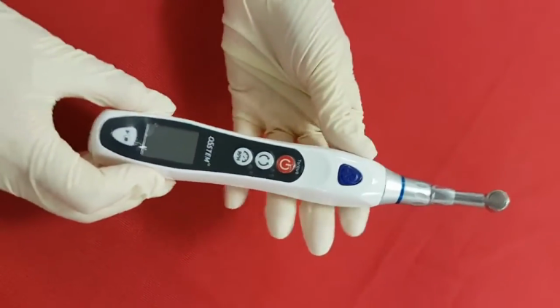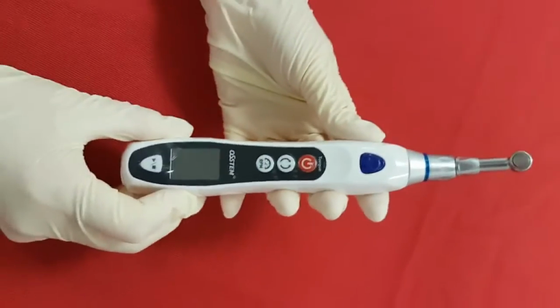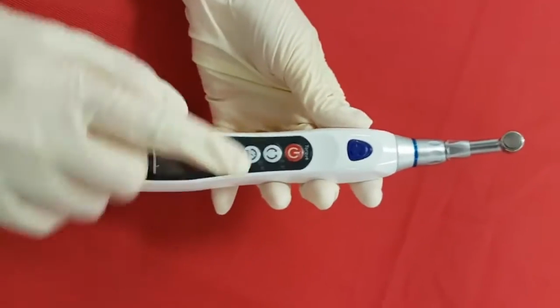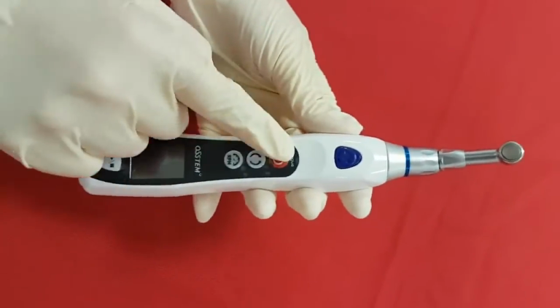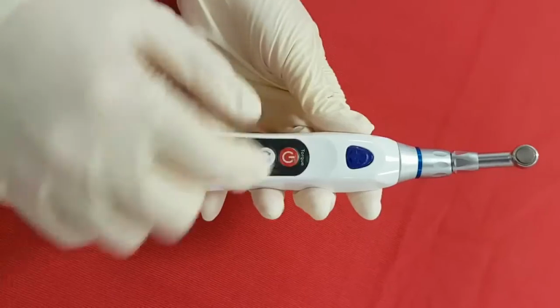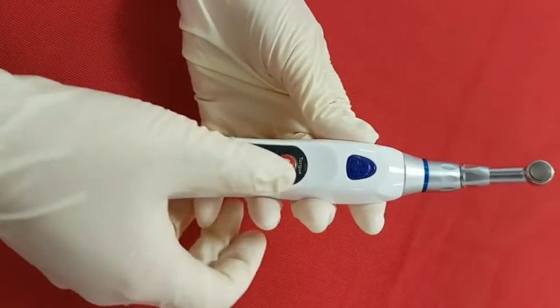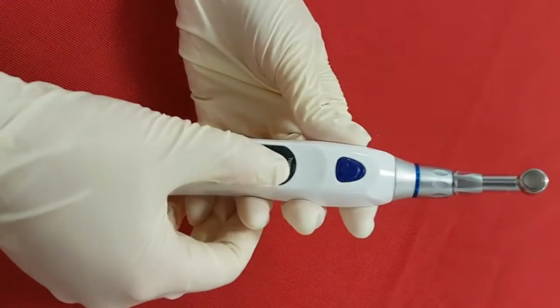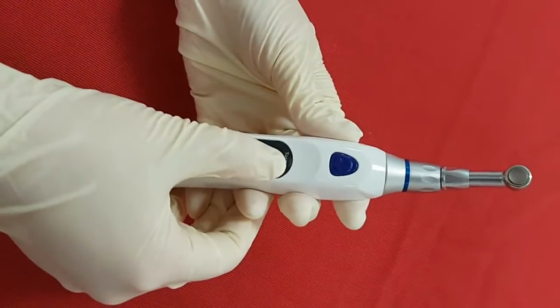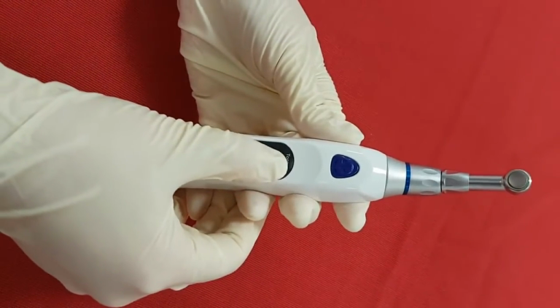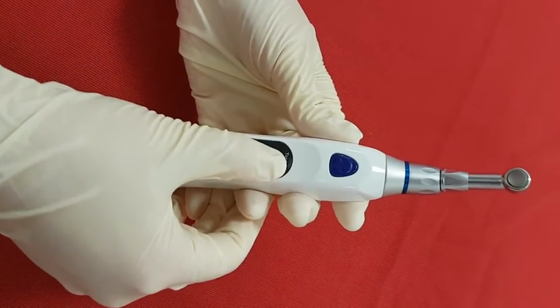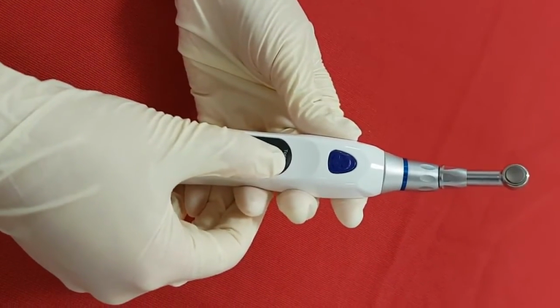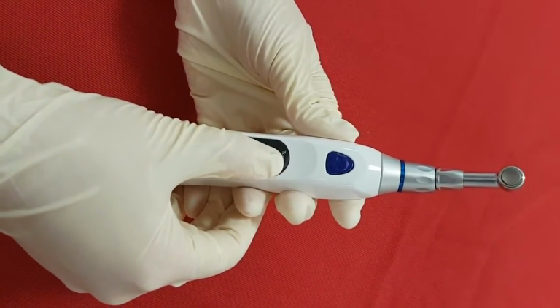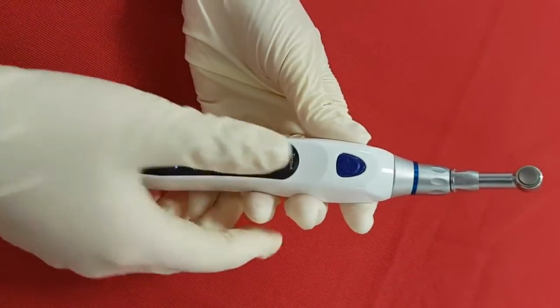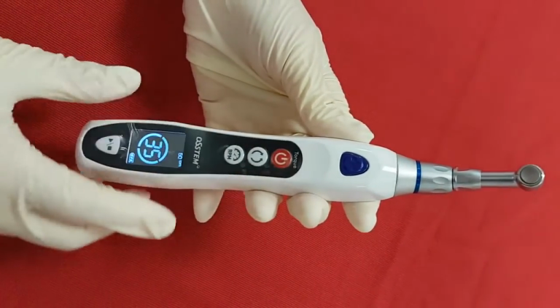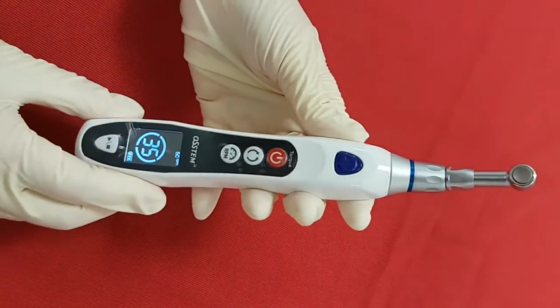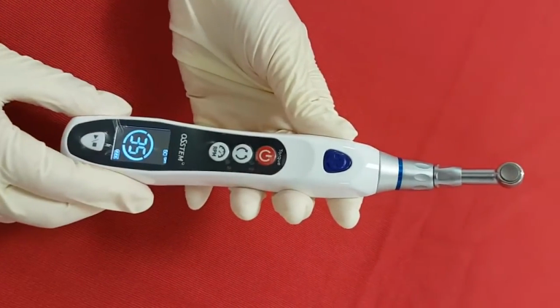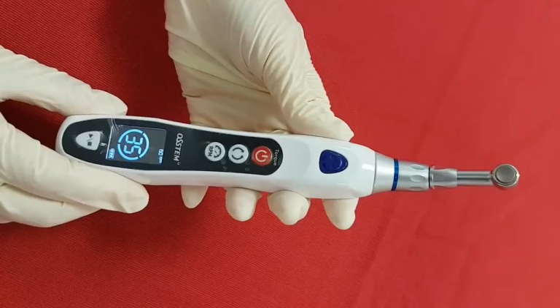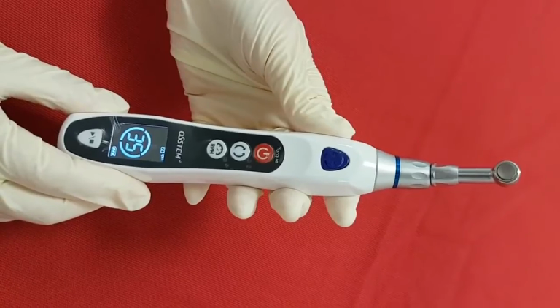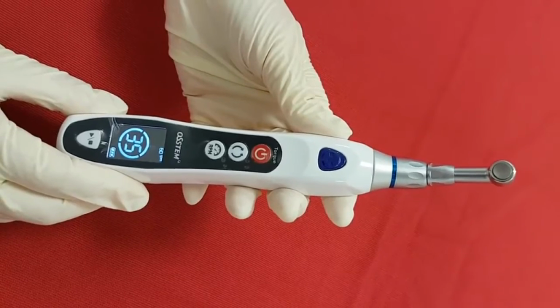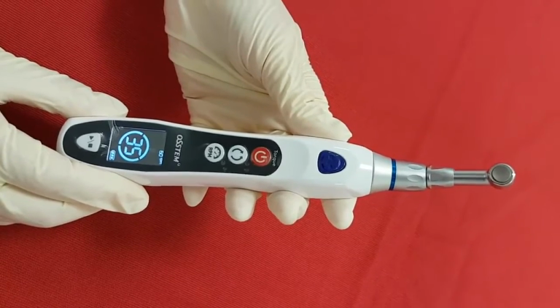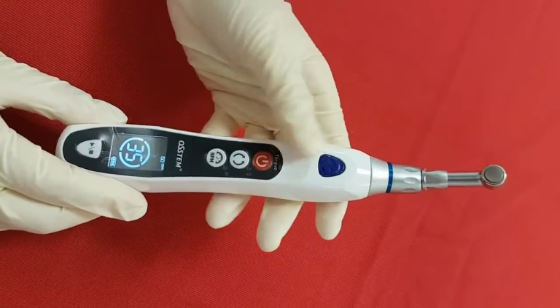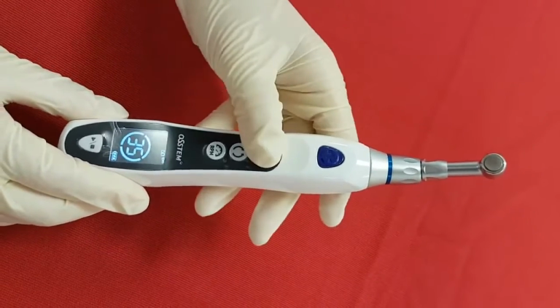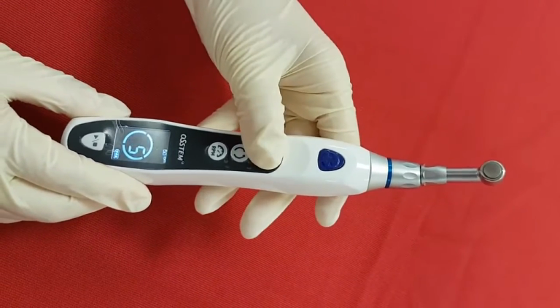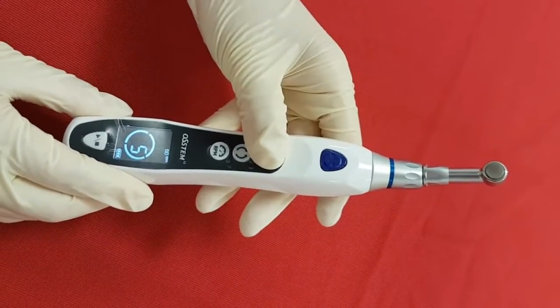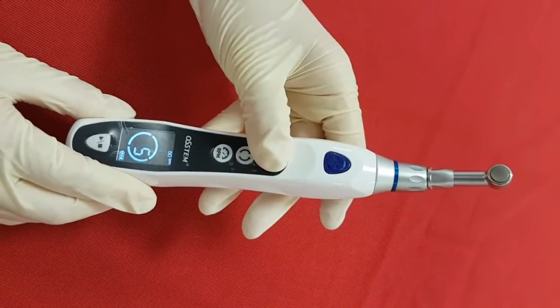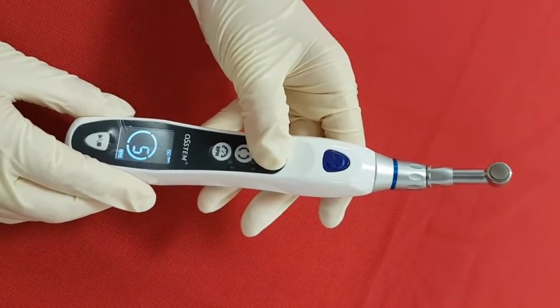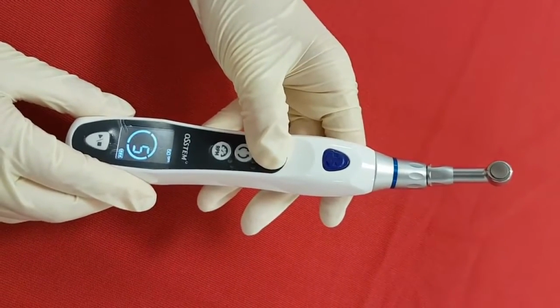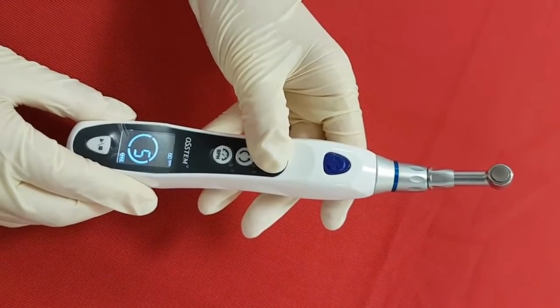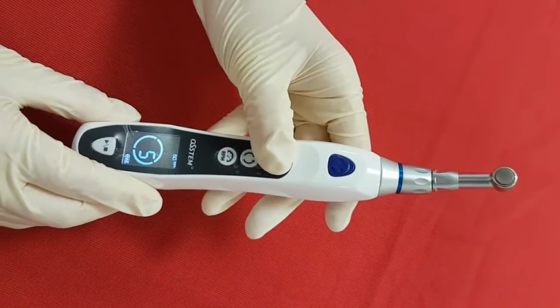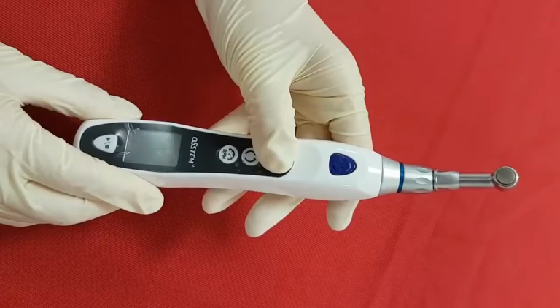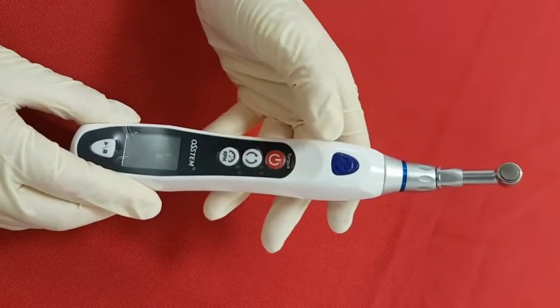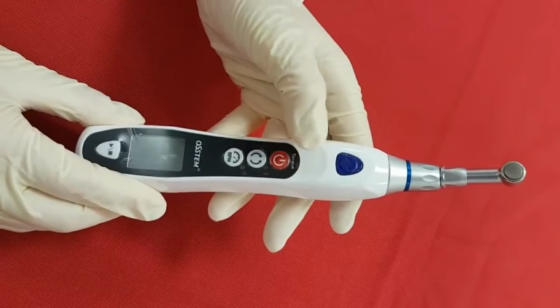Let me show you the power button in the middle of the body. When you press it for over 3 seconds, it will turn on. Vice versa, you can turn it off by pressing it again for over 3 seconds.